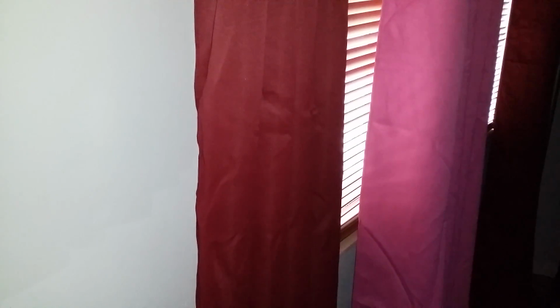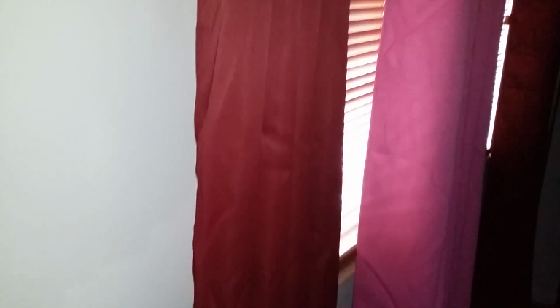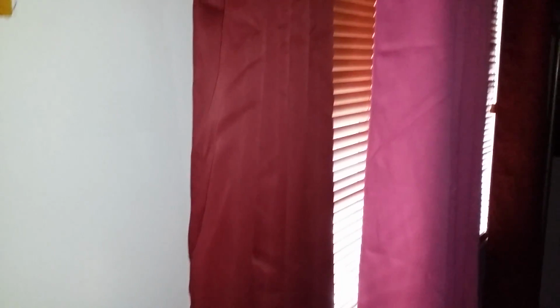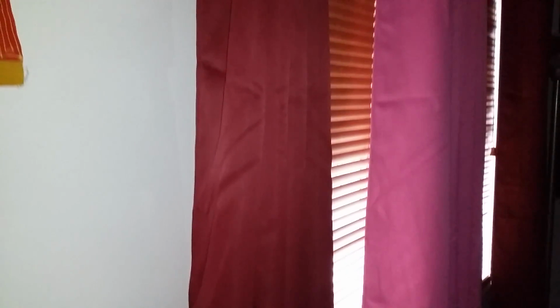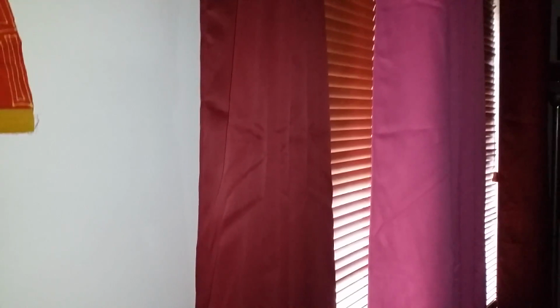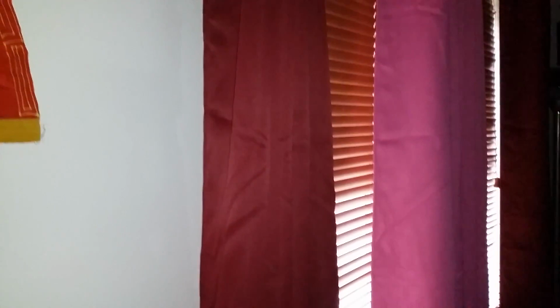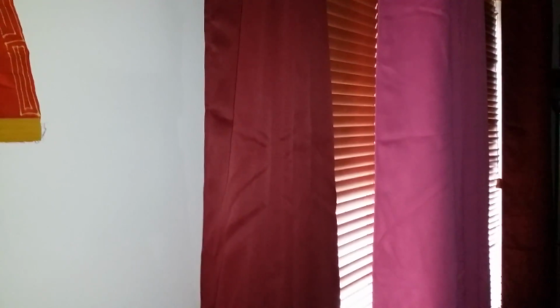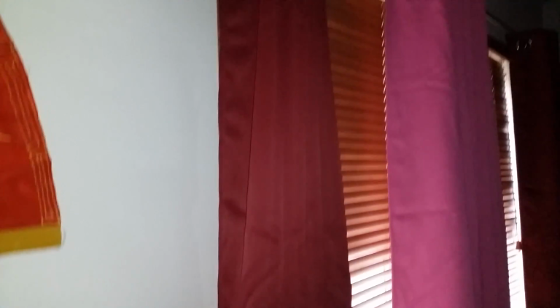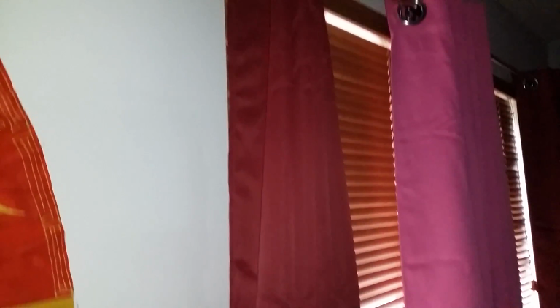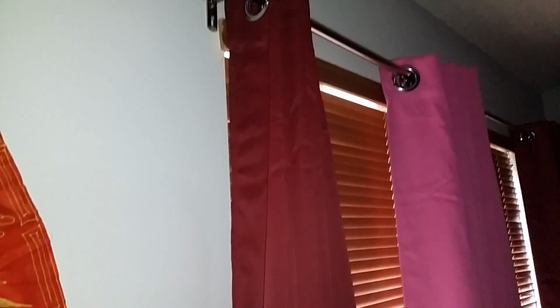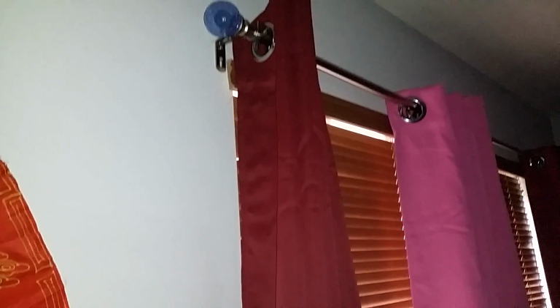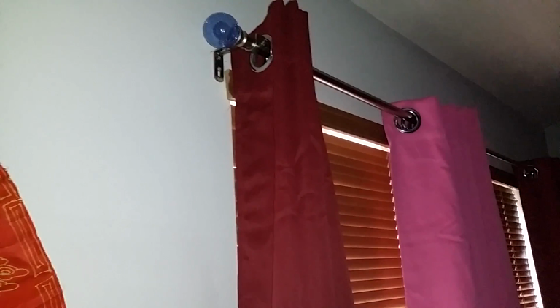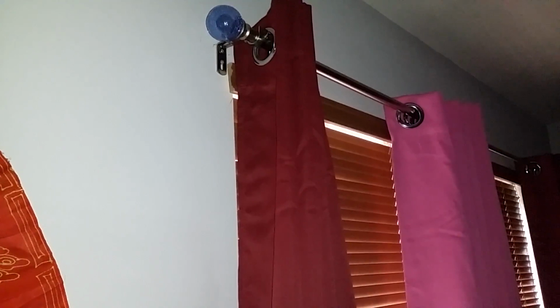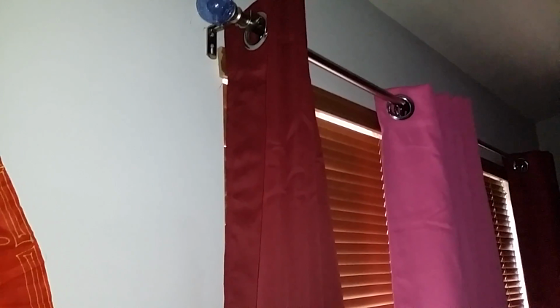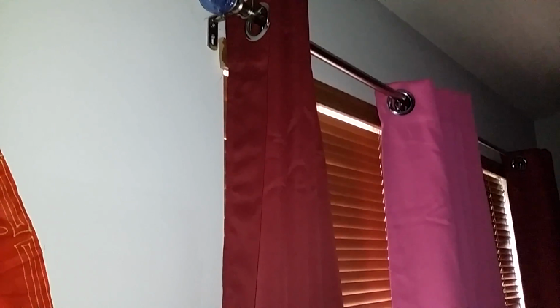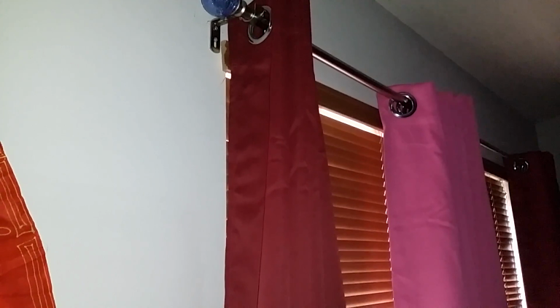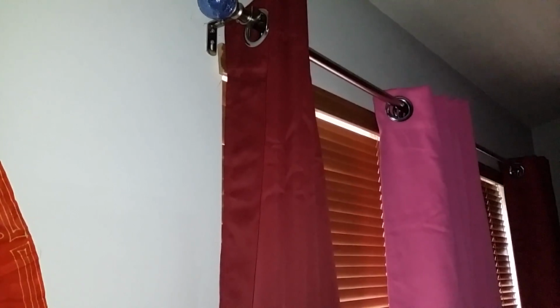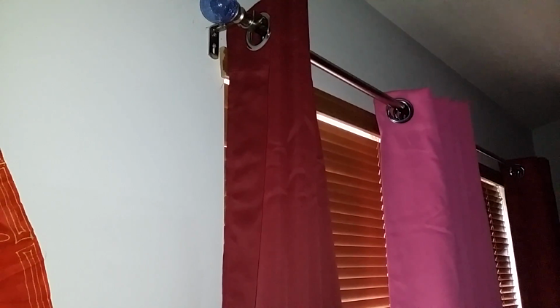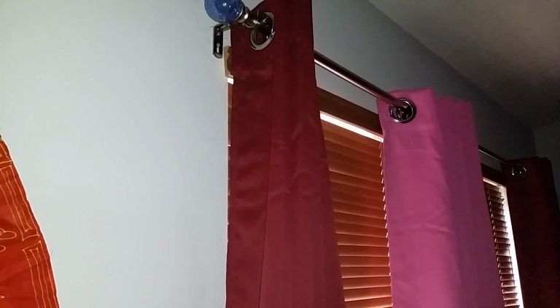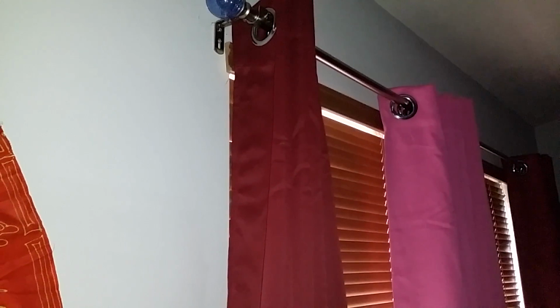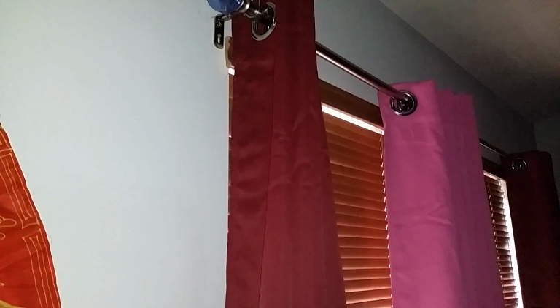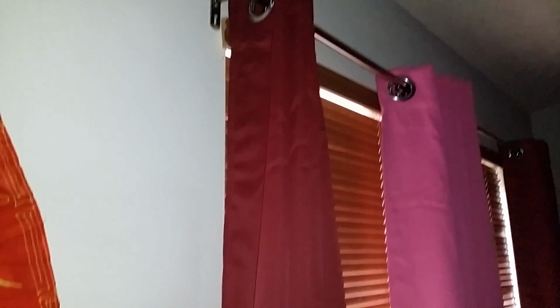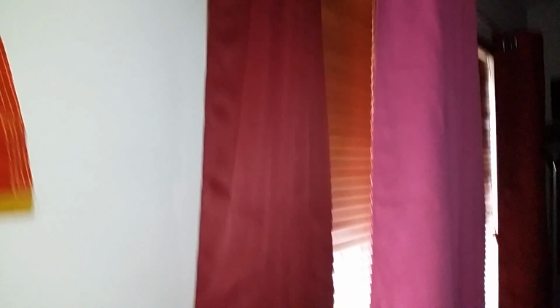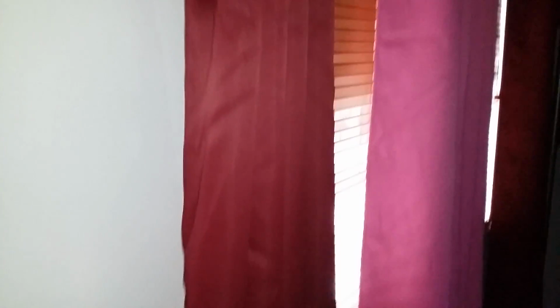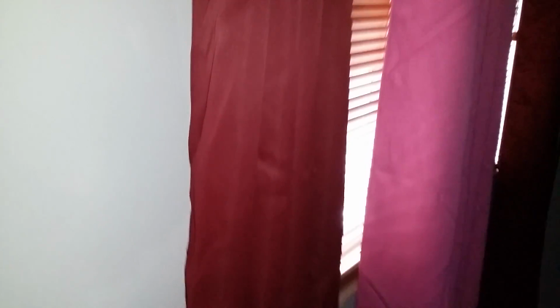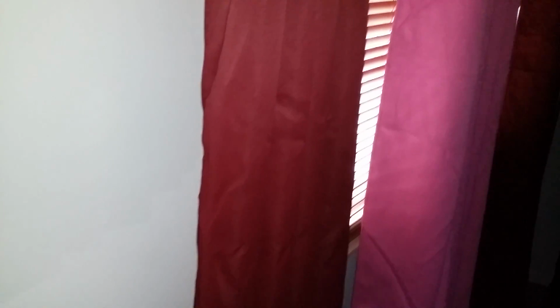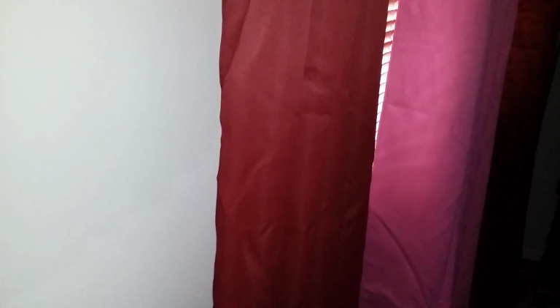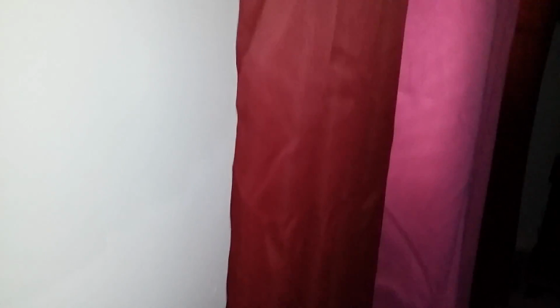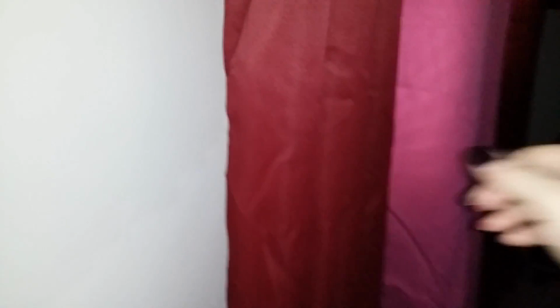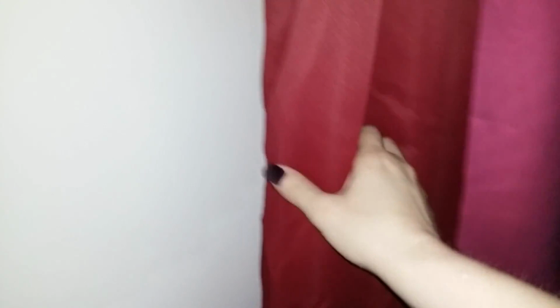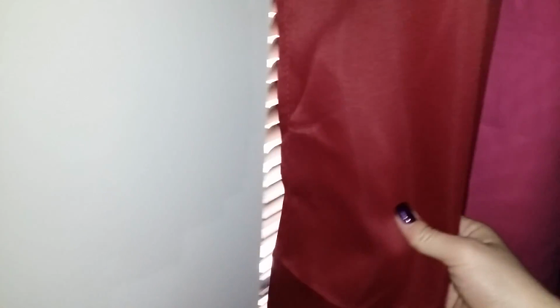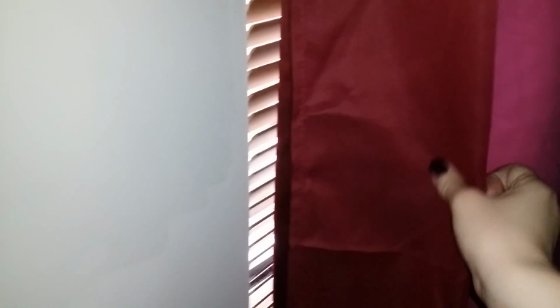Hi guys, today I have to show you the Luxury Homes Blackout Curtains. These are available on Amazon.com. This is the 52 width by 84 inch length curtain. This is the shade called Burgundy.